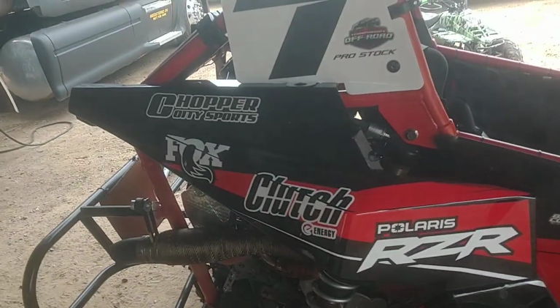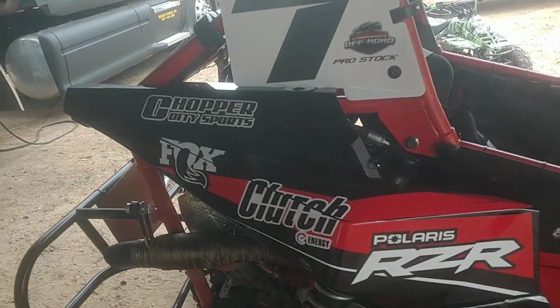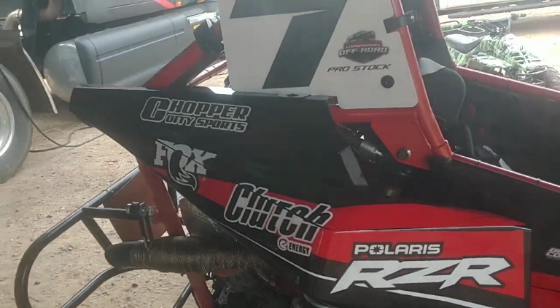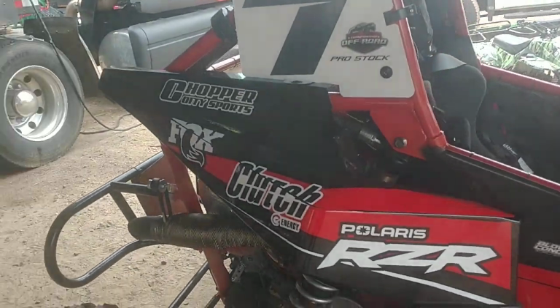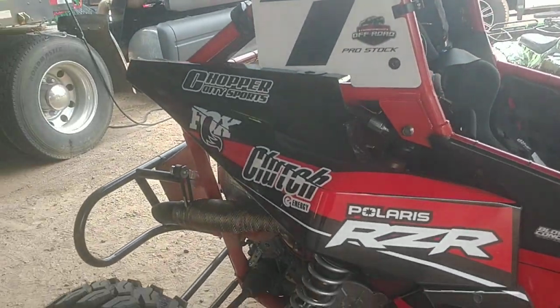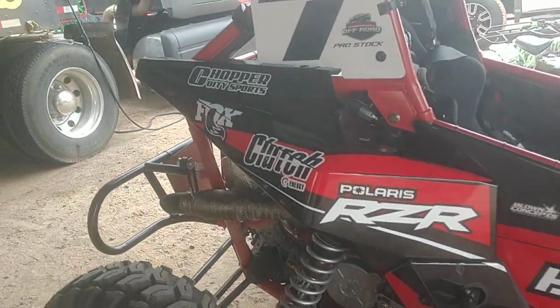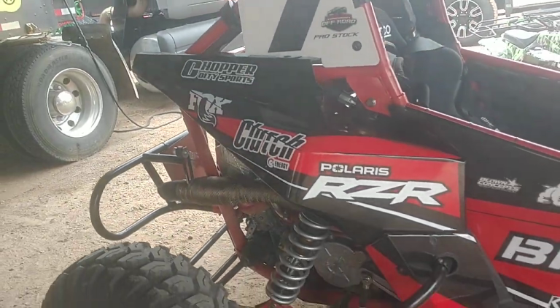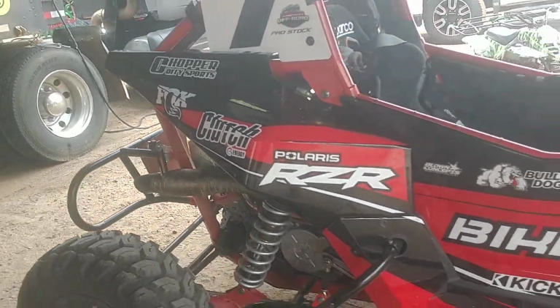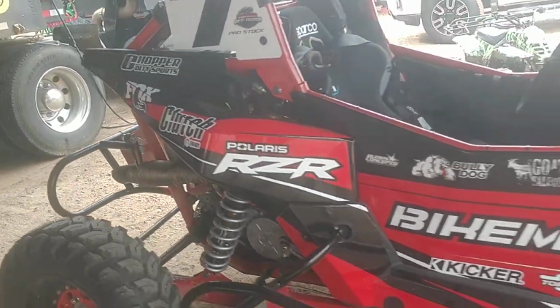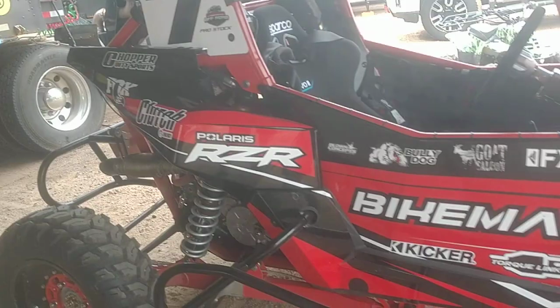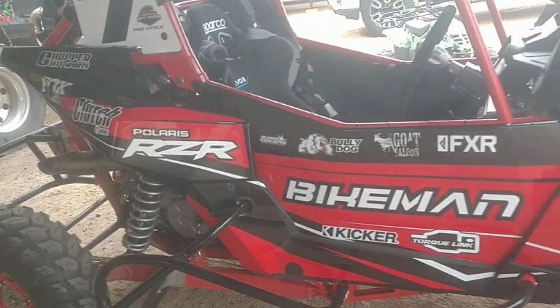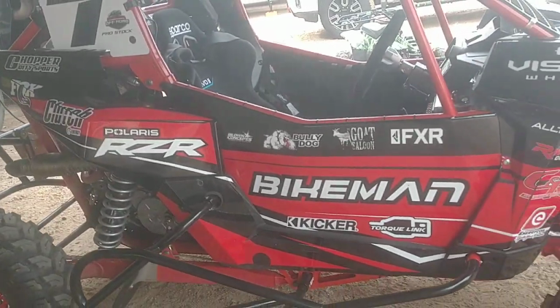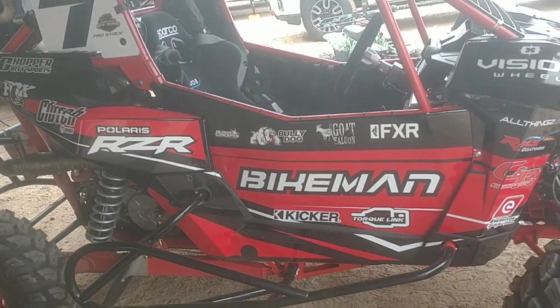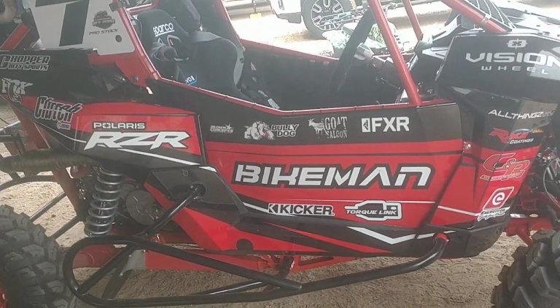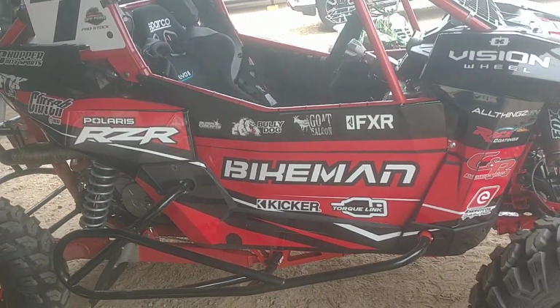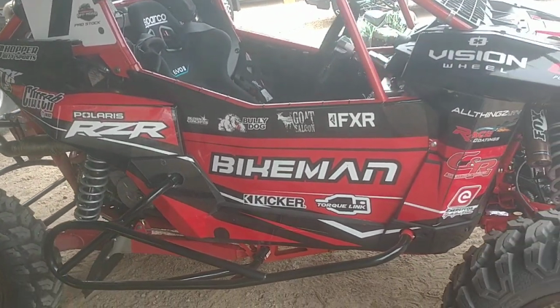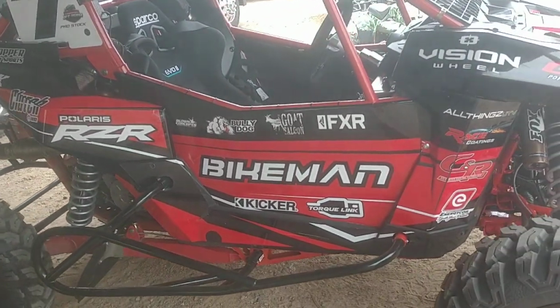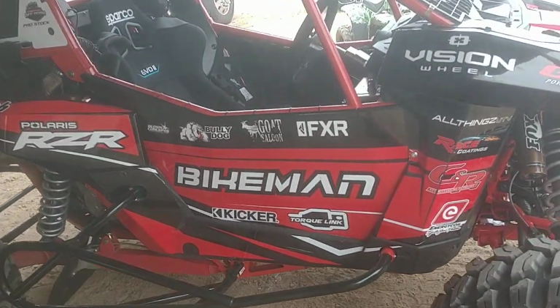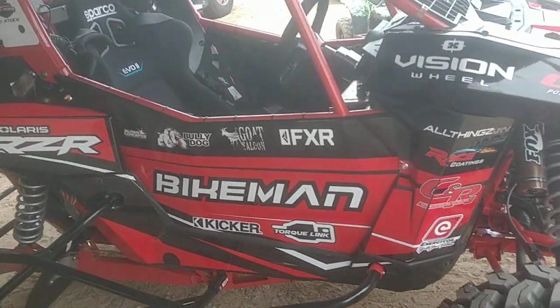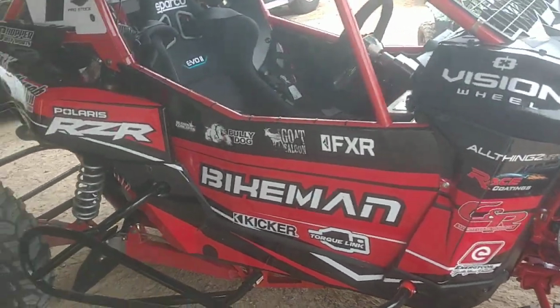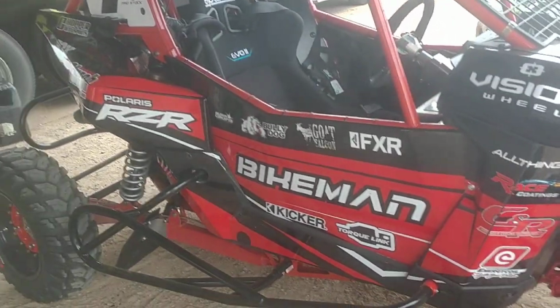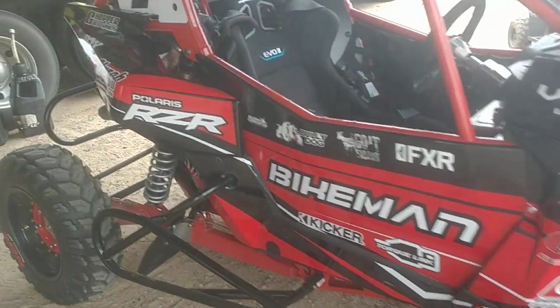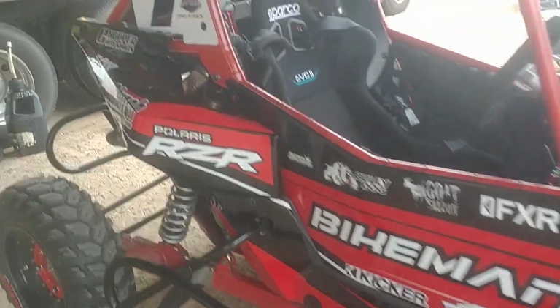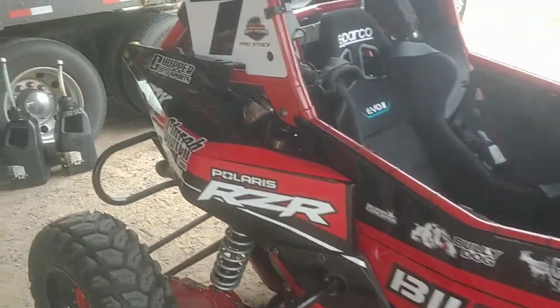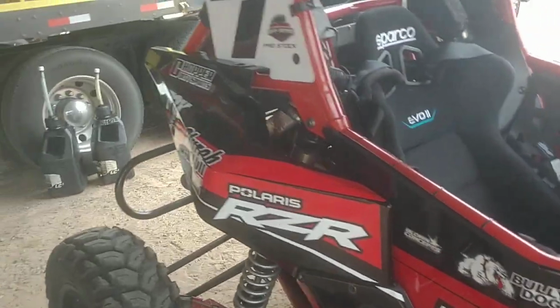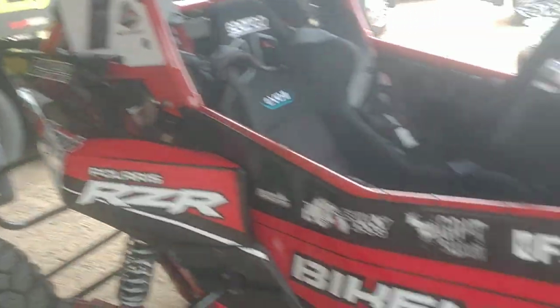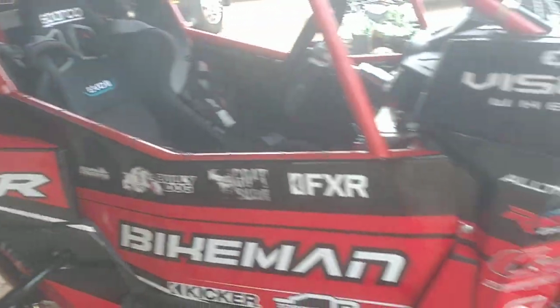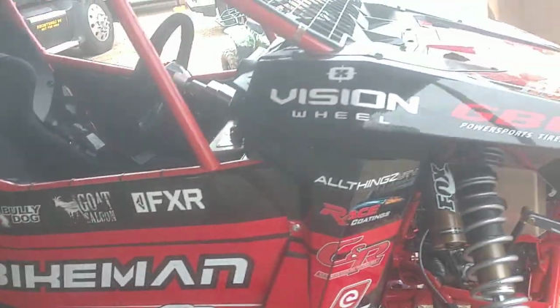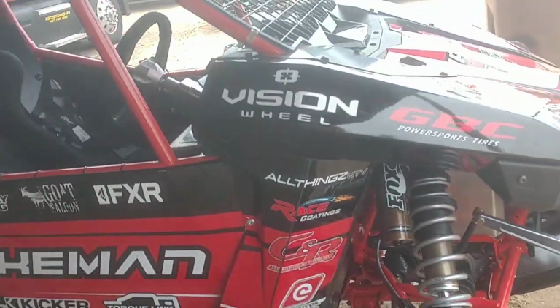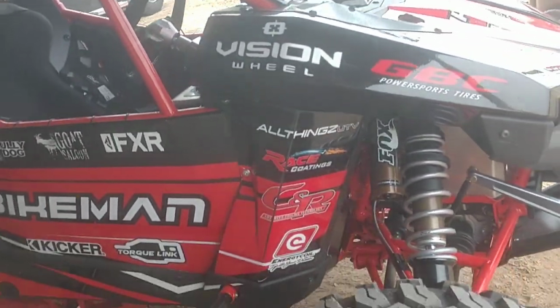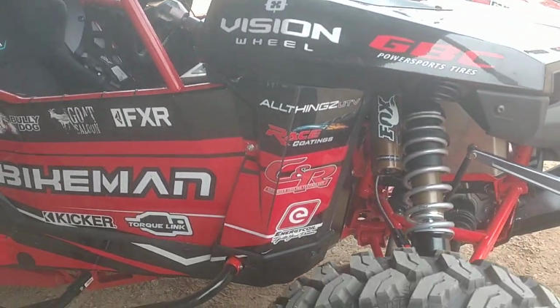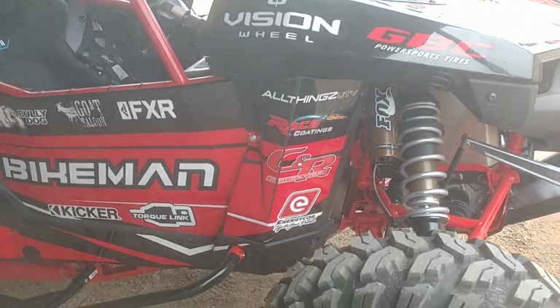Sponsors: Chapter Three Sports Box, clutch, Razor, Bikeman, torque length, Kicker, FXR, the GOAT, CNR race coatings — all things.